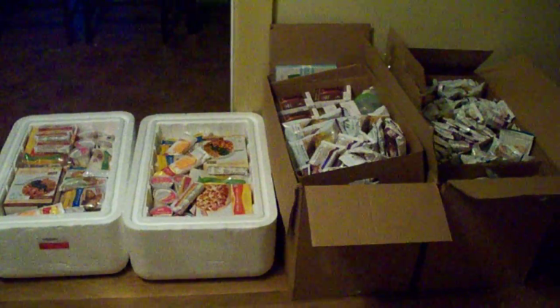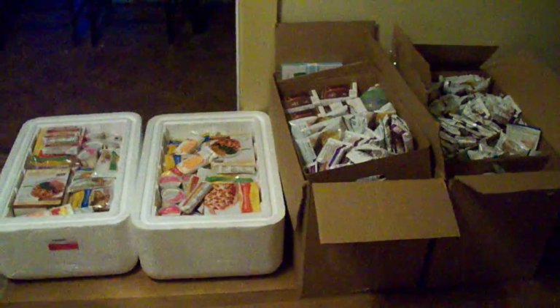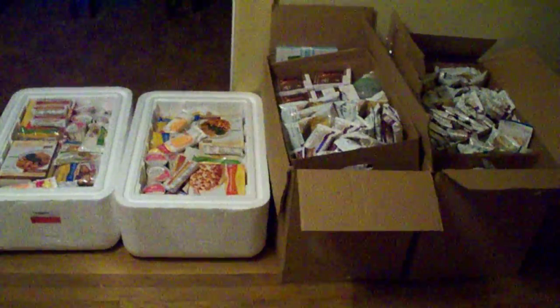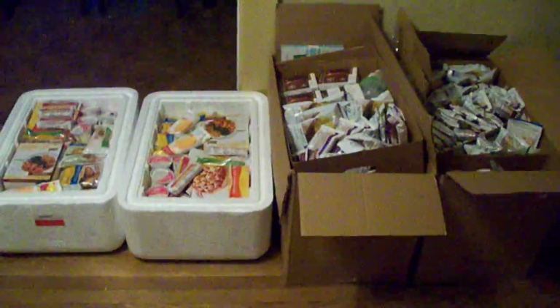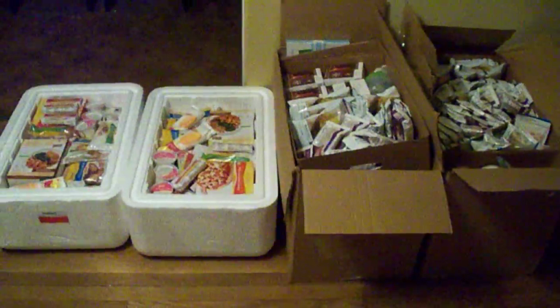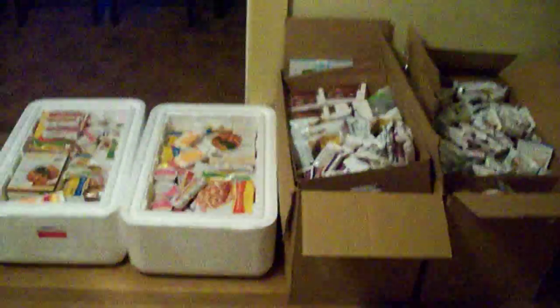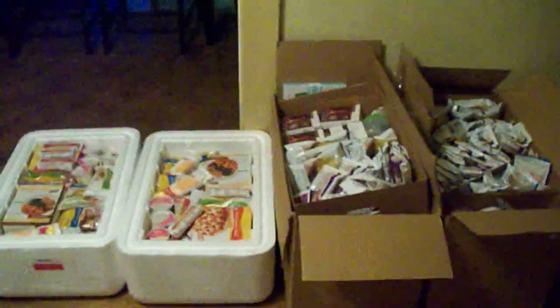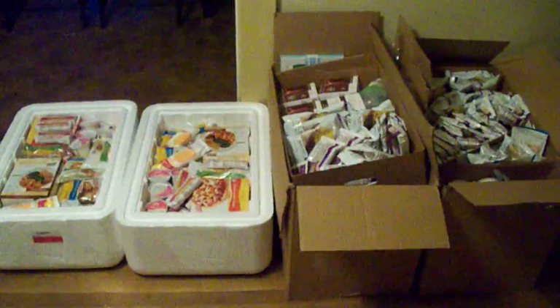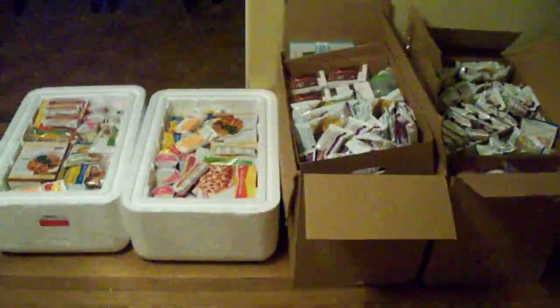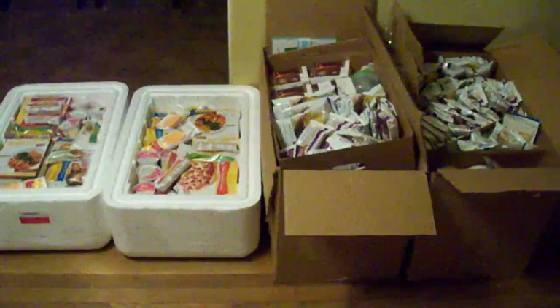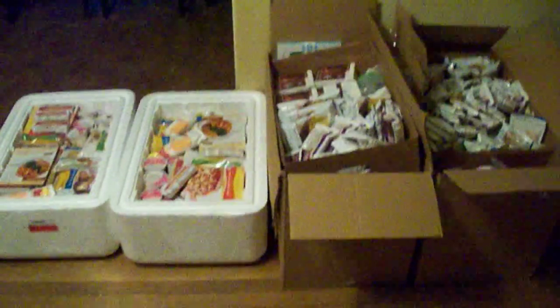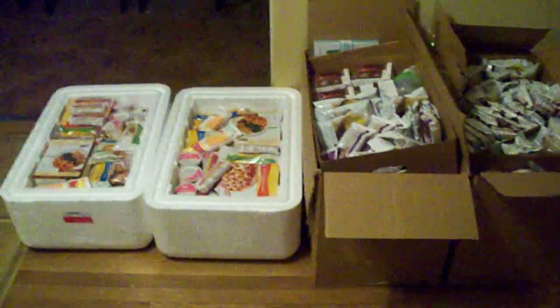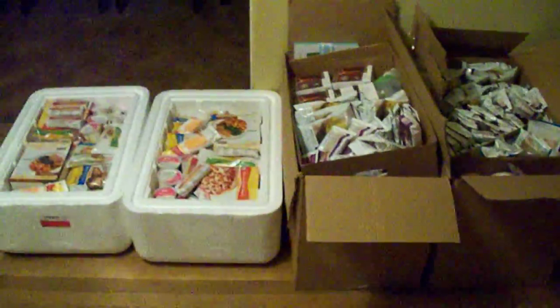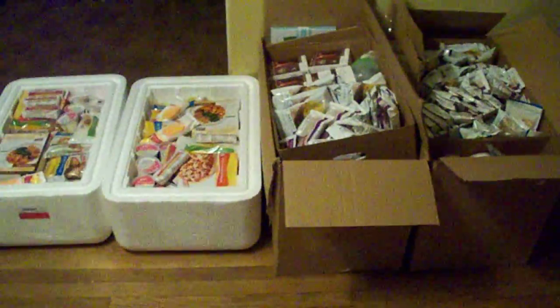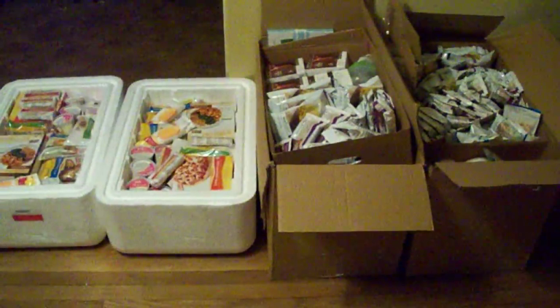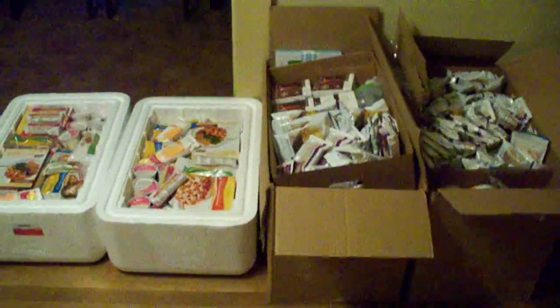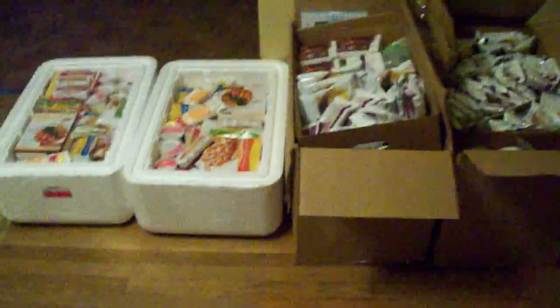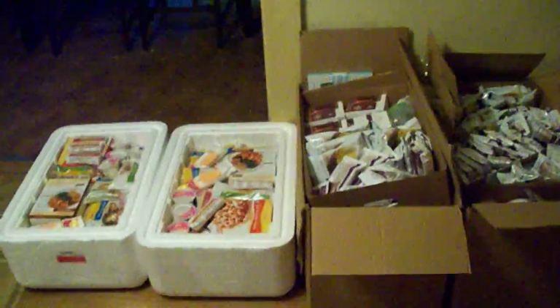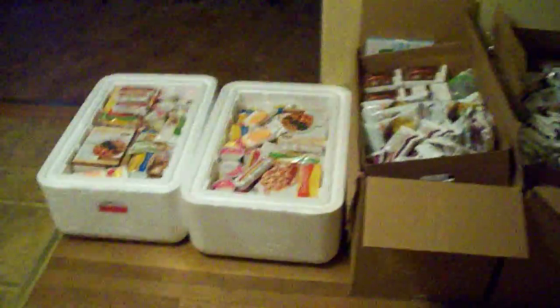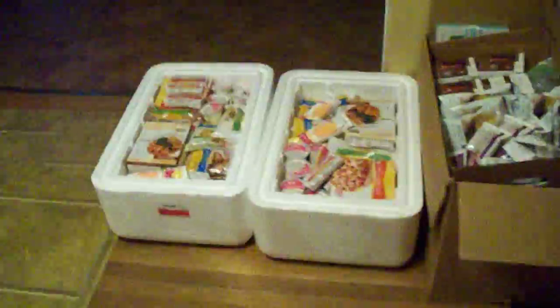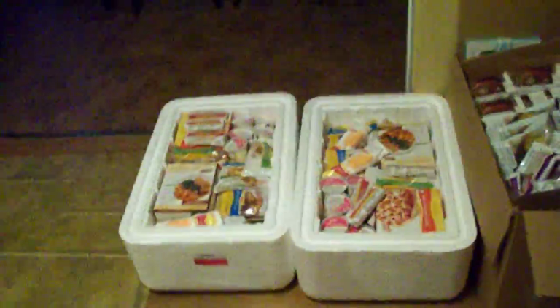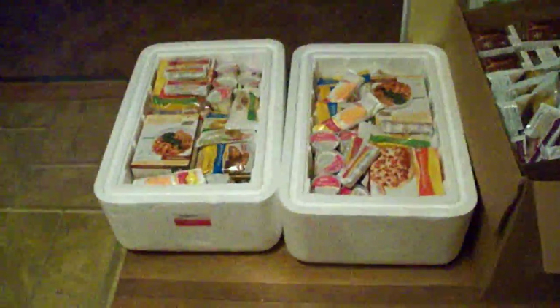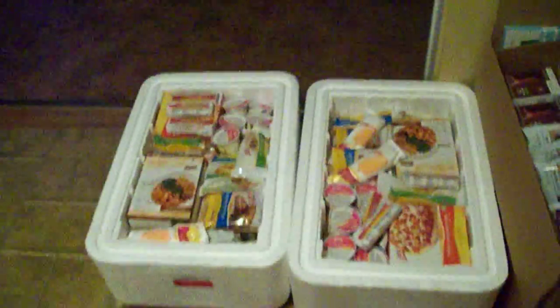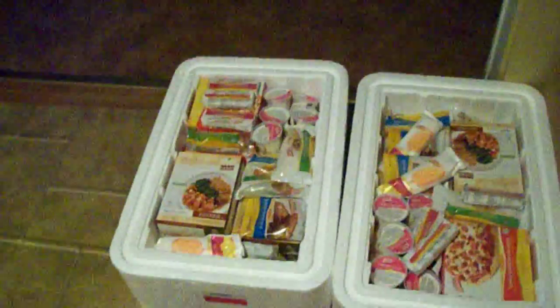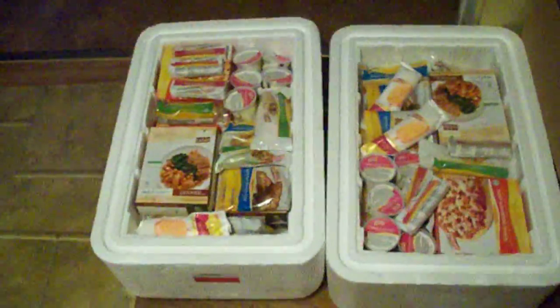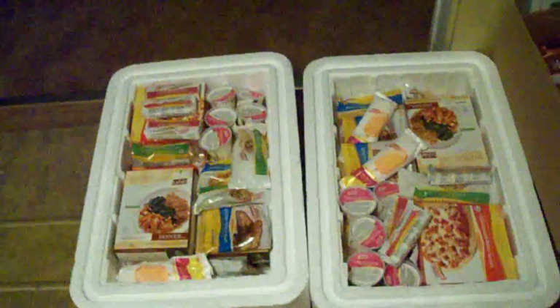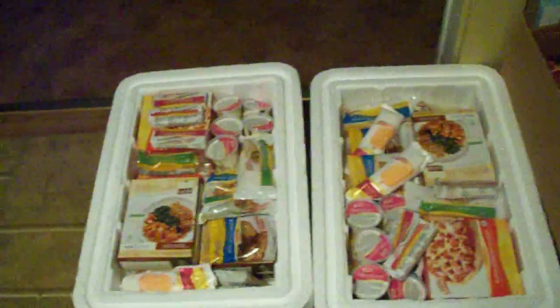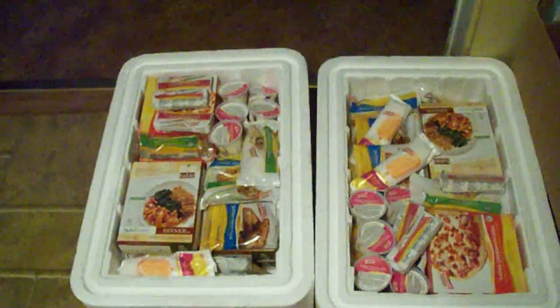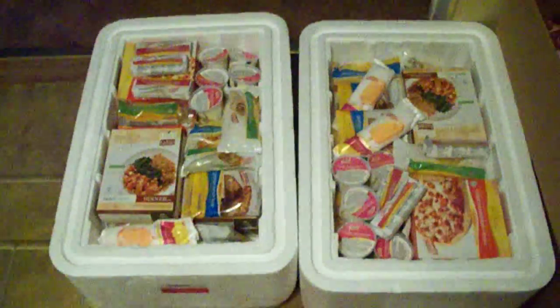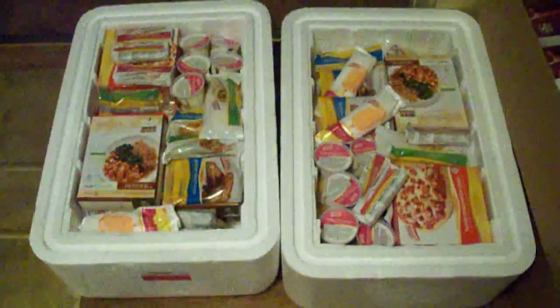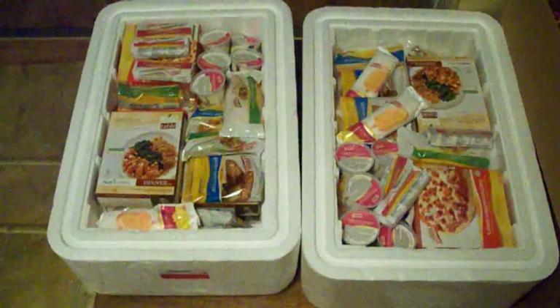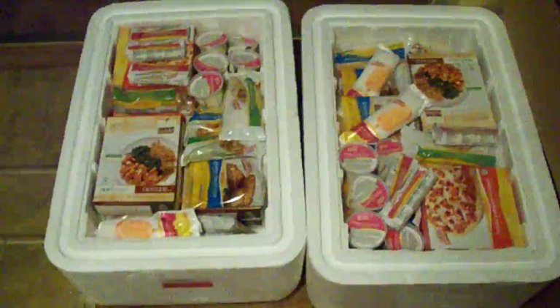Hey guys, it's Valerie from Bargain Hounds. As you probably know already, my boyfriend and I both signed up for Nutrisystem, and our shipment just came in, so I'm really excited to go over these. I haven't even seen what's in them yet, so I thought I'd go through them with you.